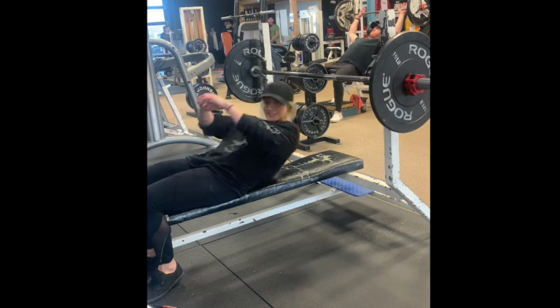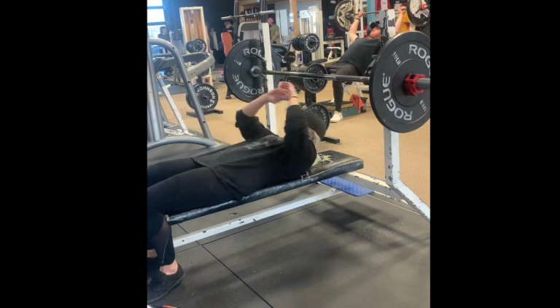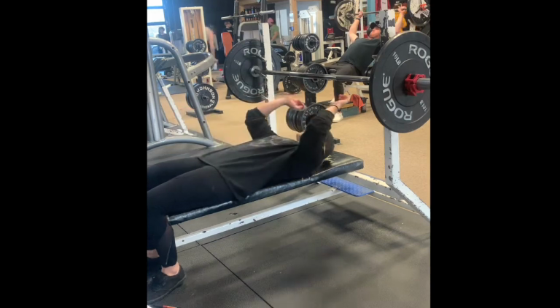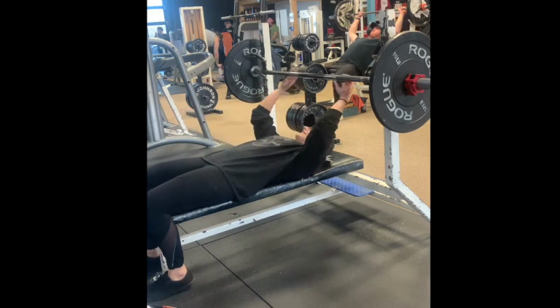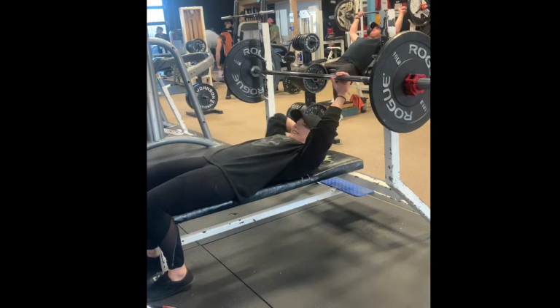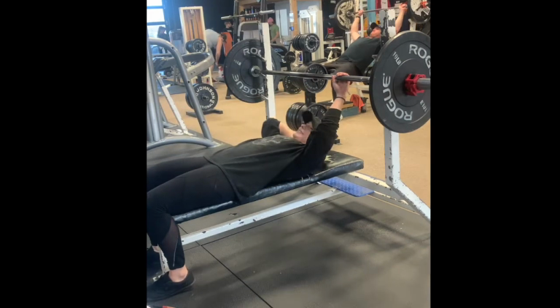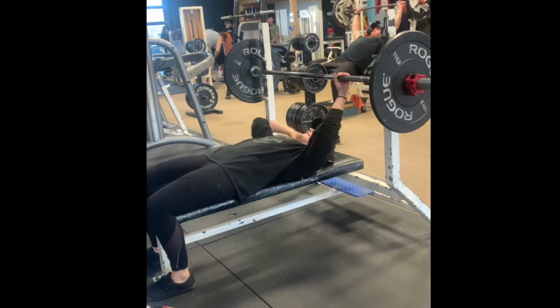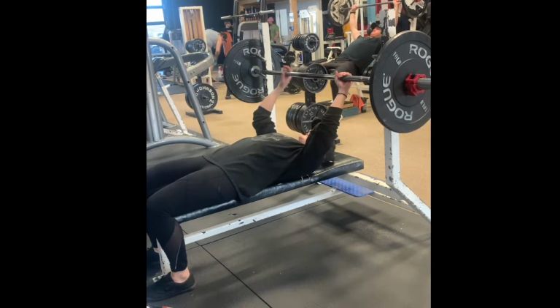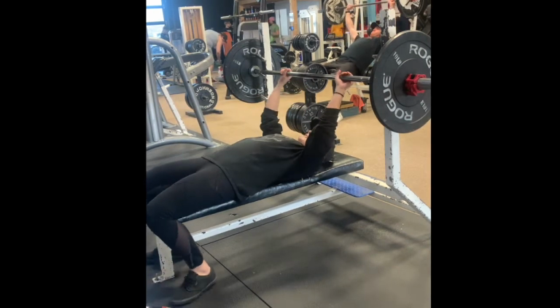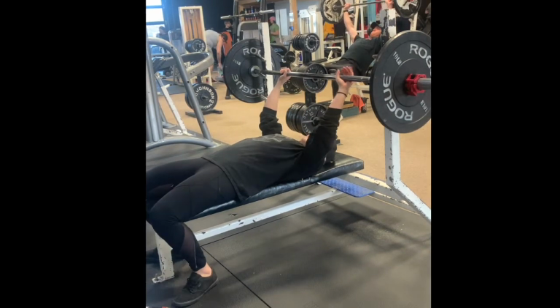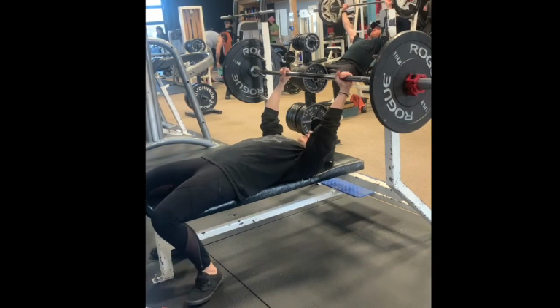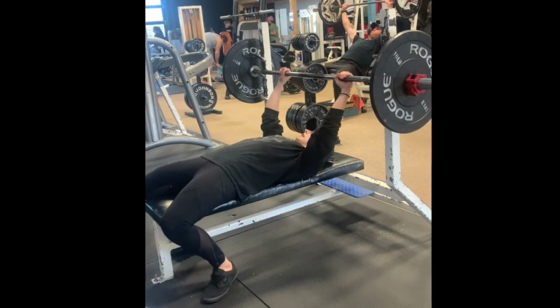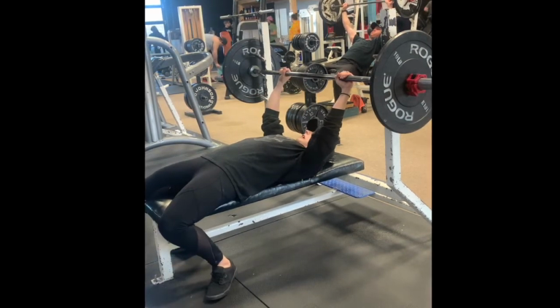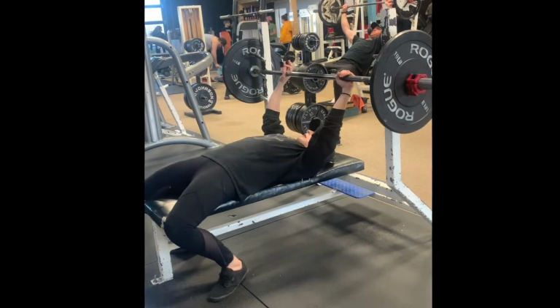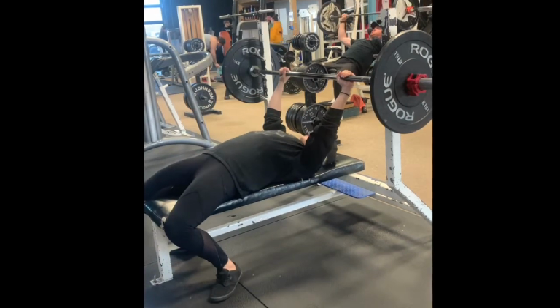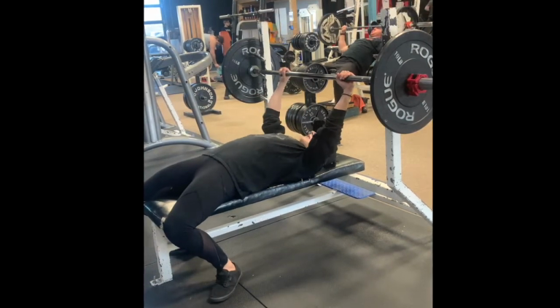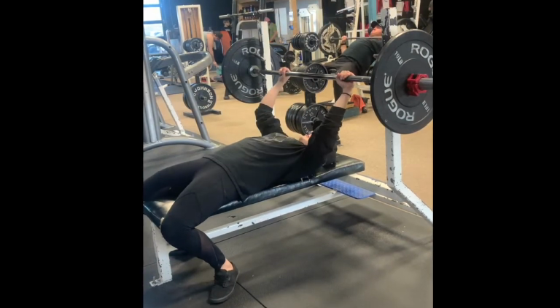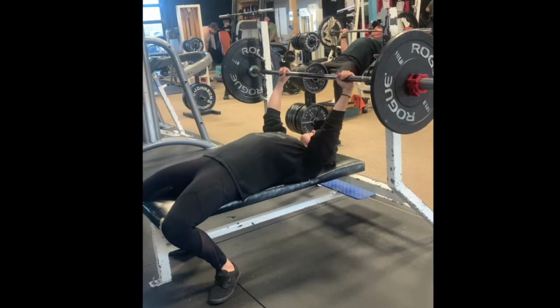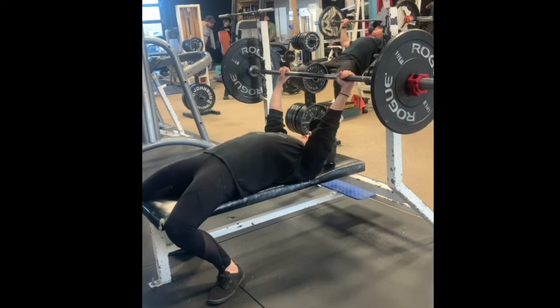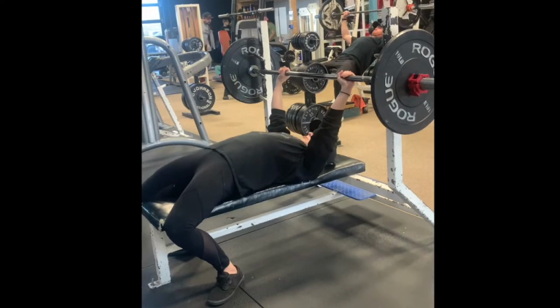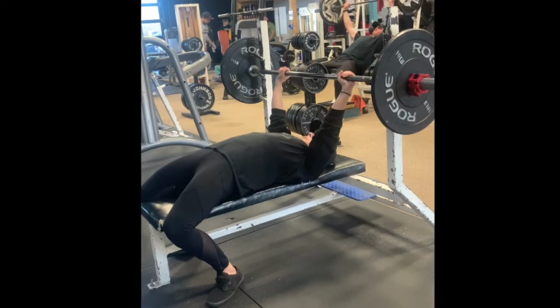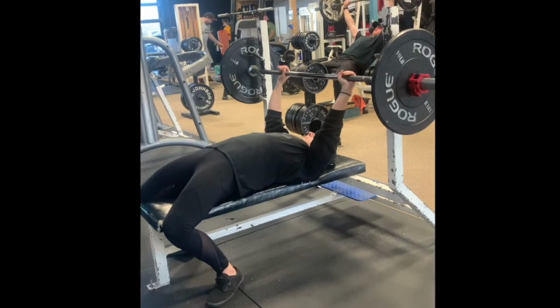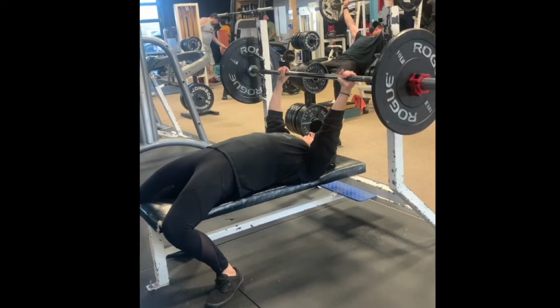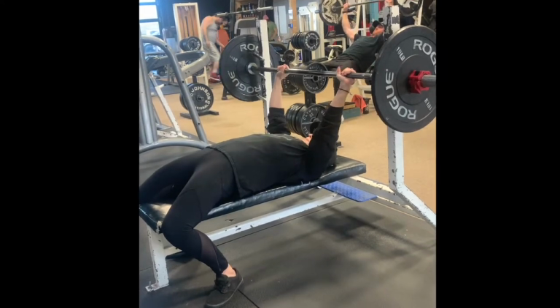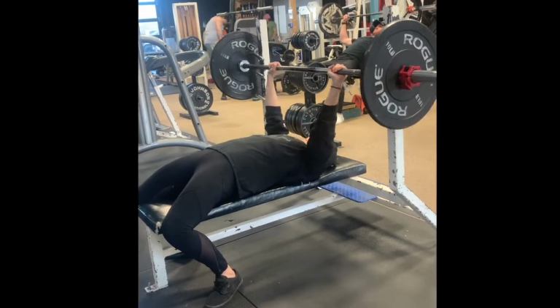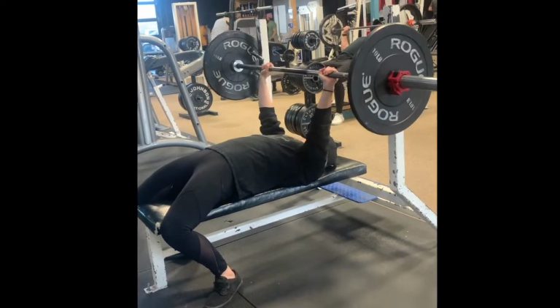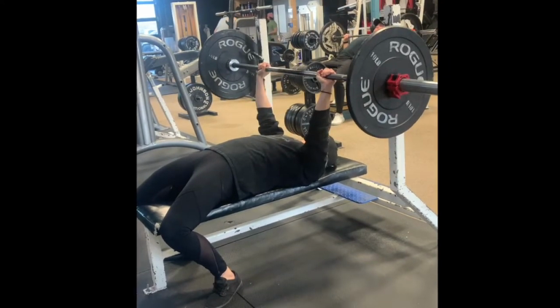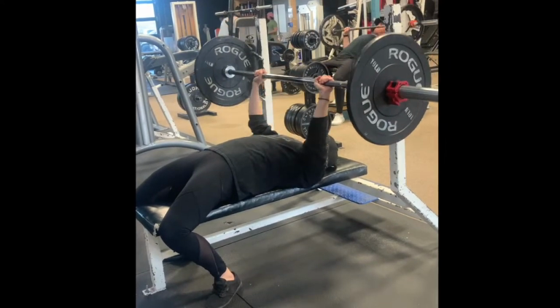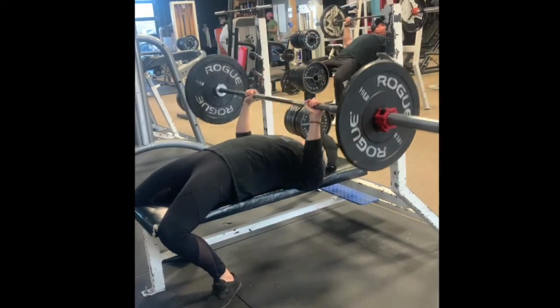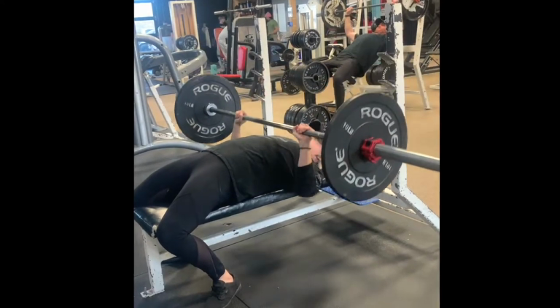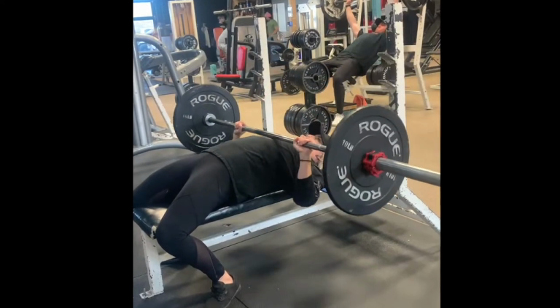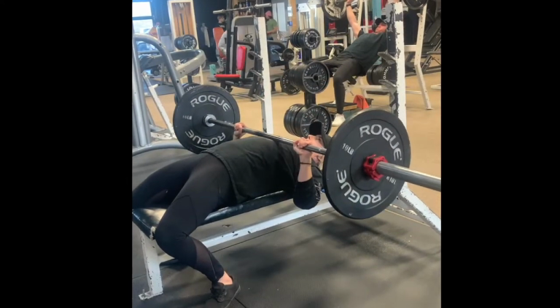Lay down on the bench with your feet flat tucked underneath you. Your bum should still be touching the bench as well as your shoulder blades. Grip the bar with your preferred width.